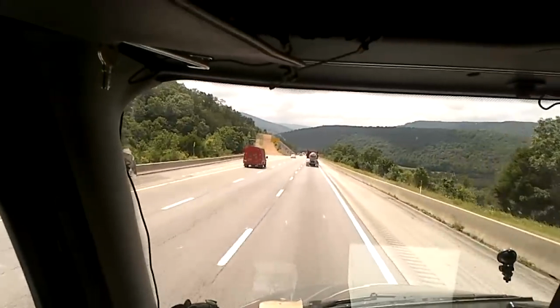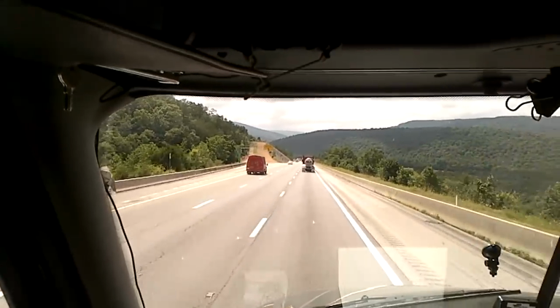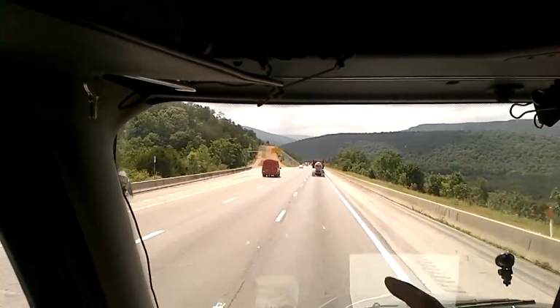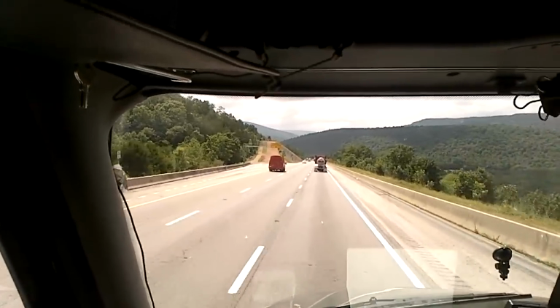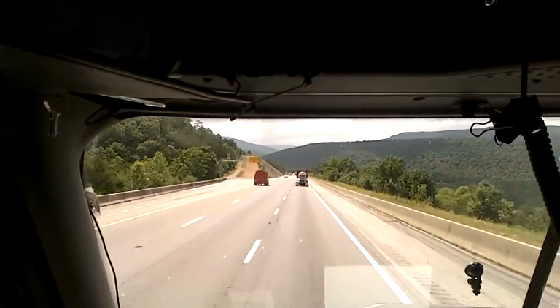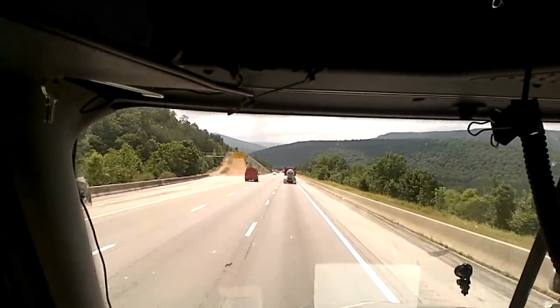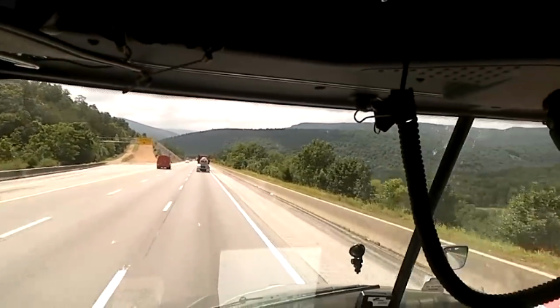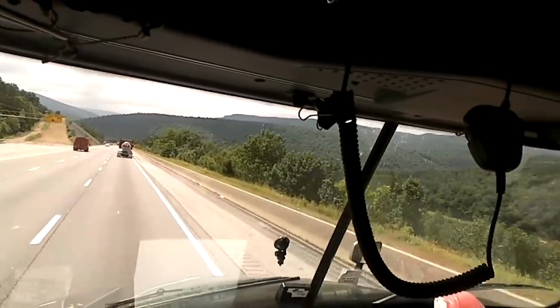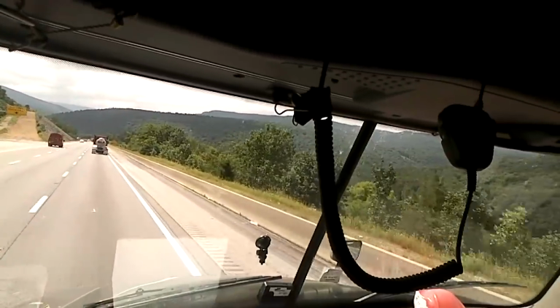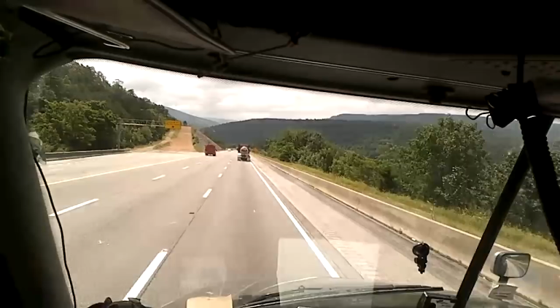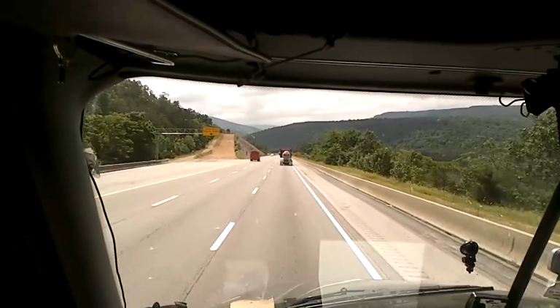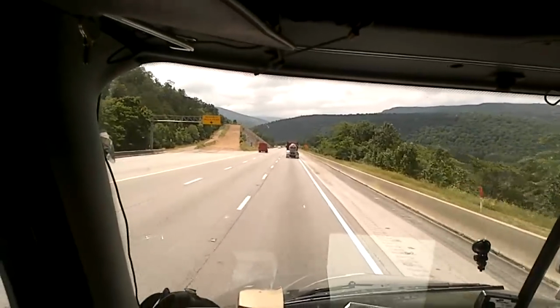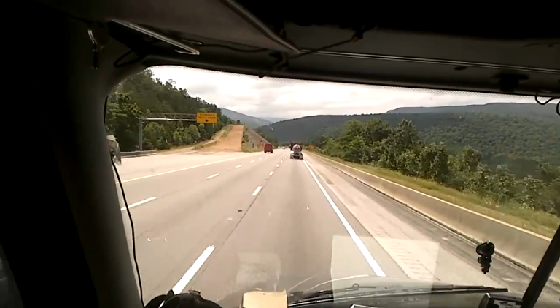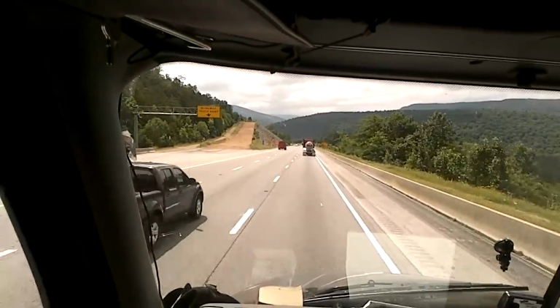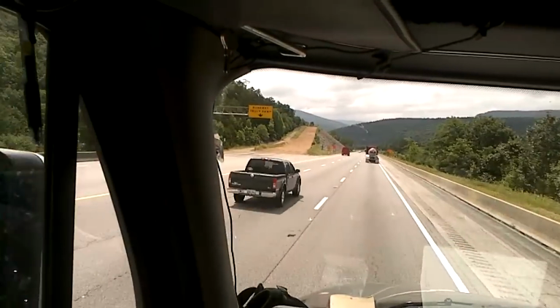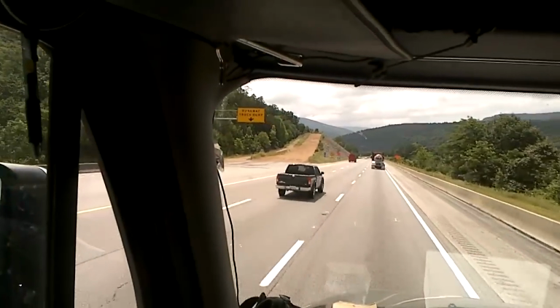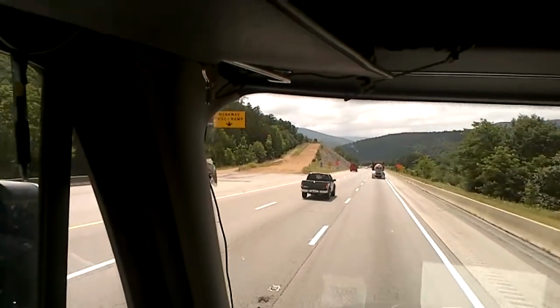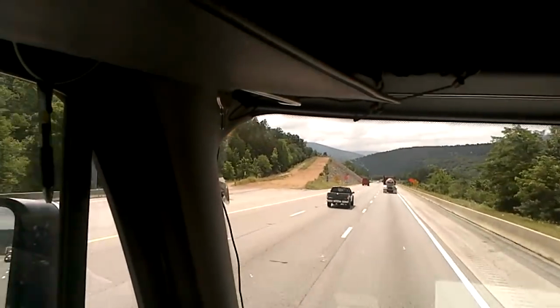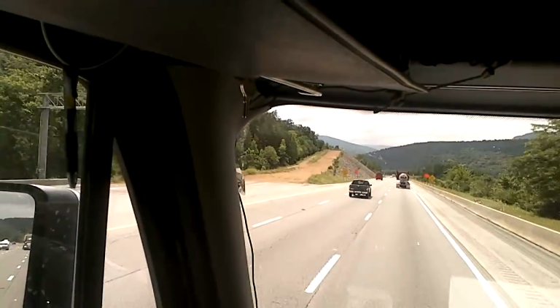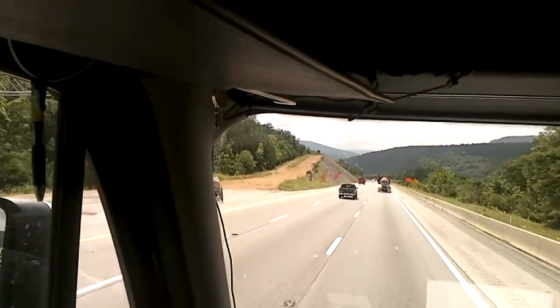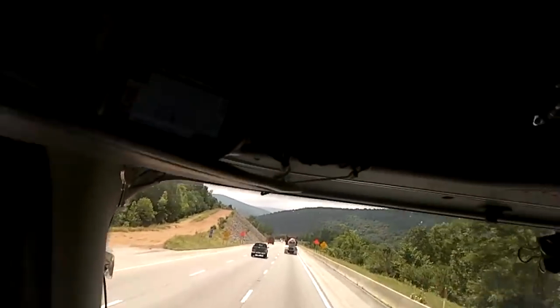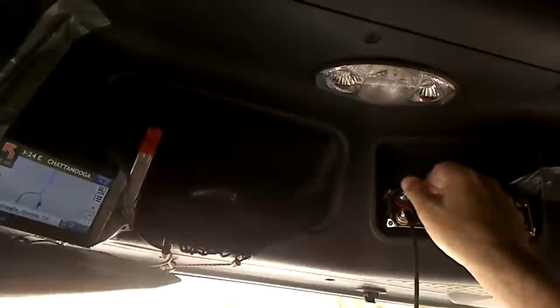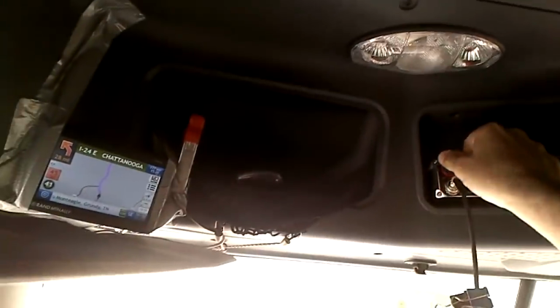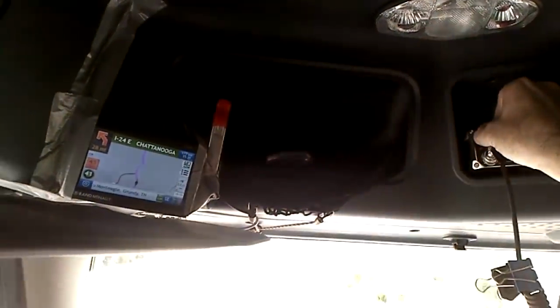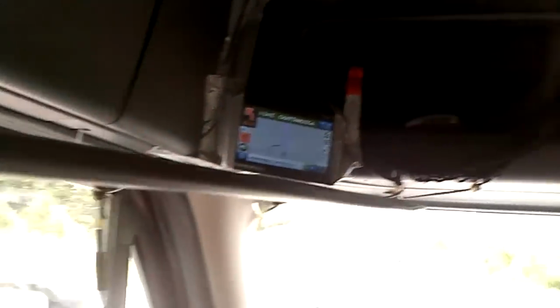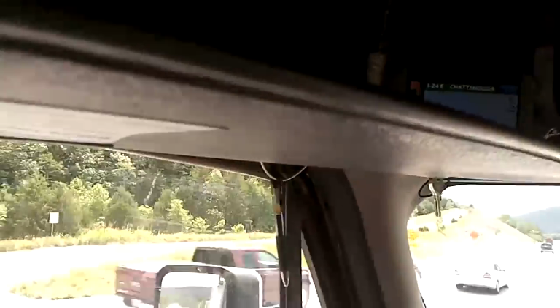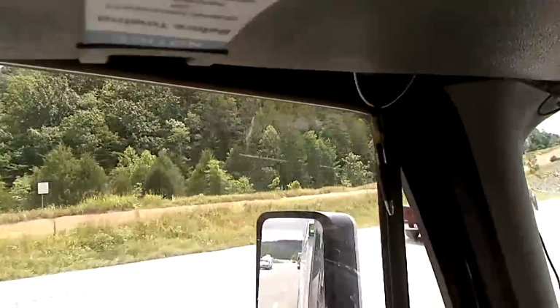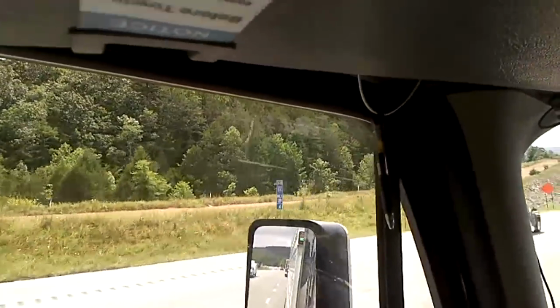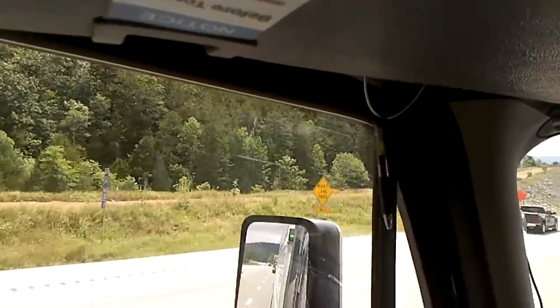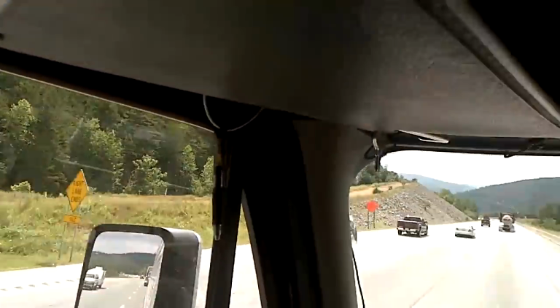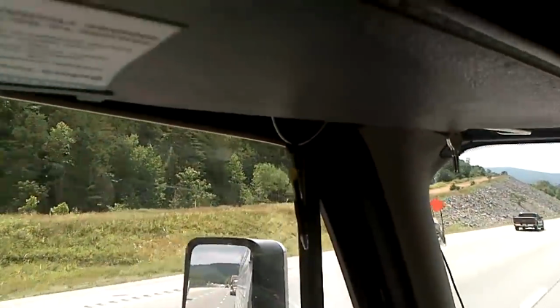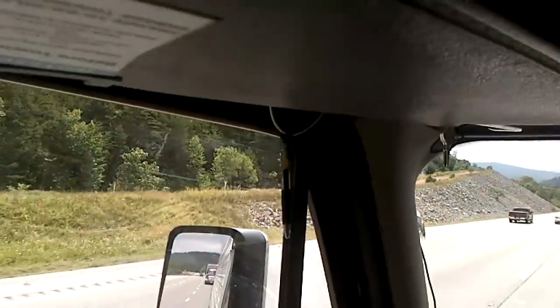Got my coffee. 1700 RPMs - I don't like going over 1700, remember. There's the second runaway ramp at mile marker 139, and it does appear to have been used very recently.